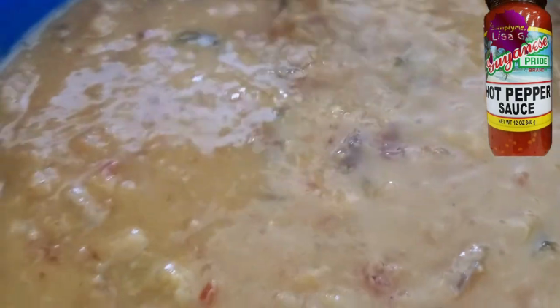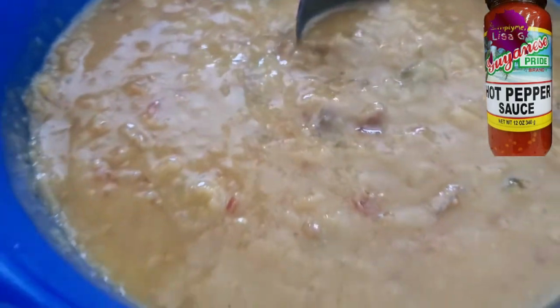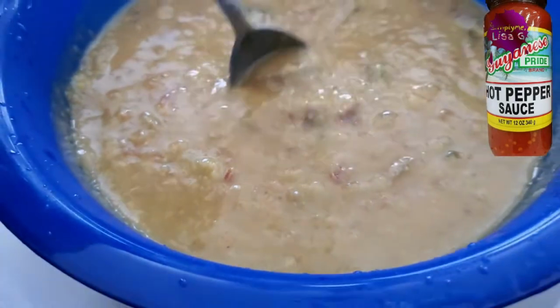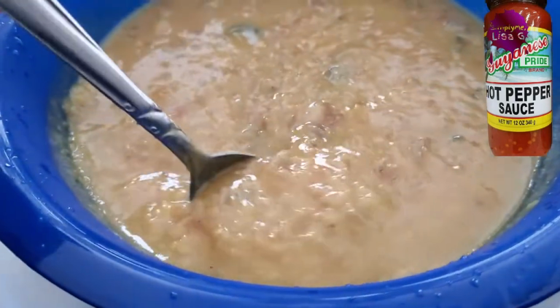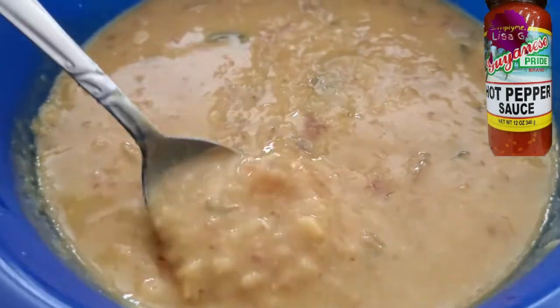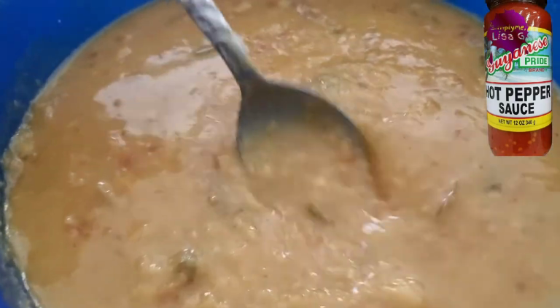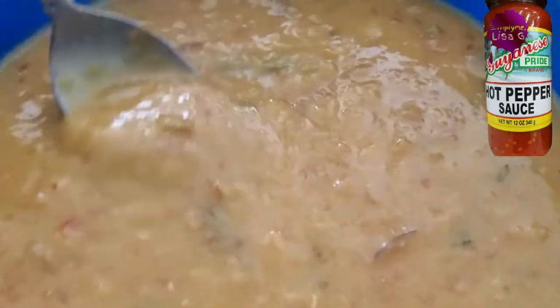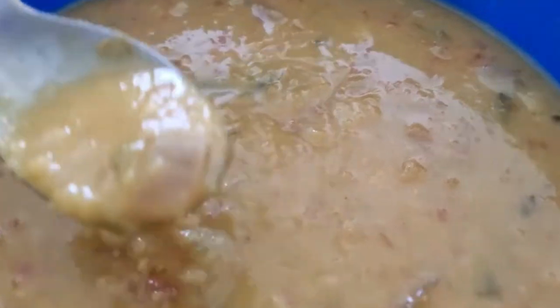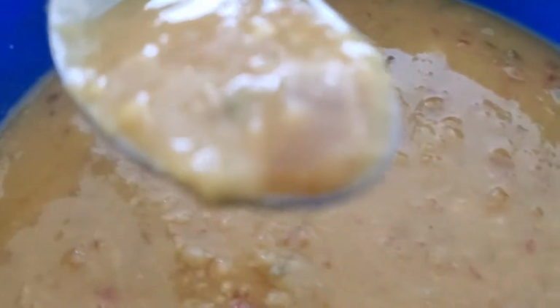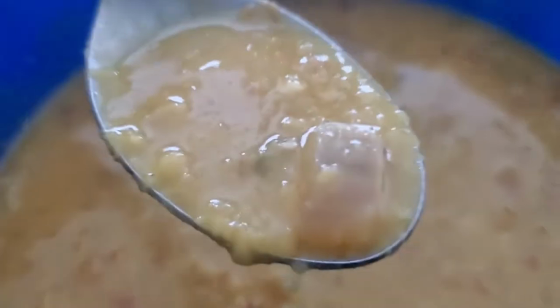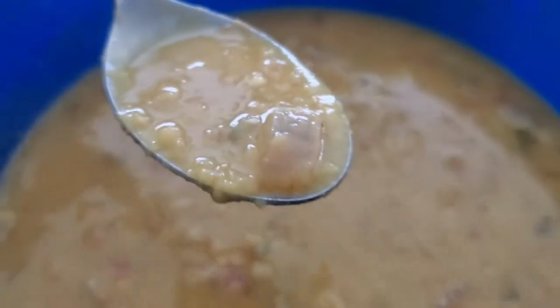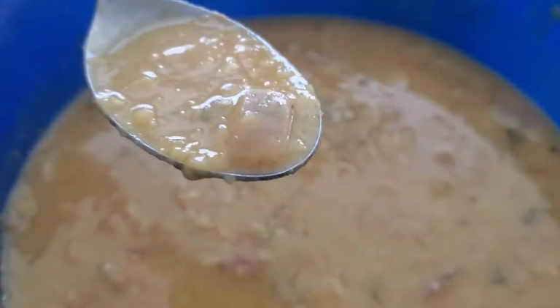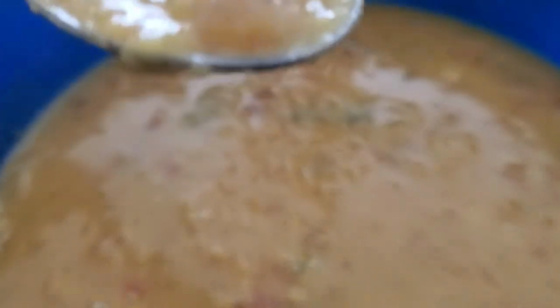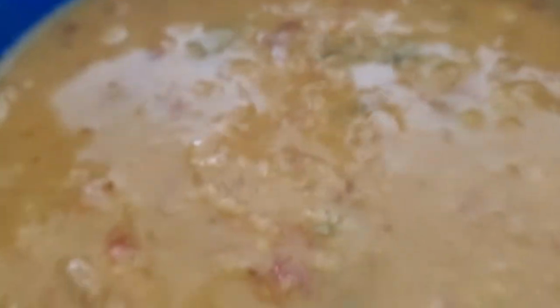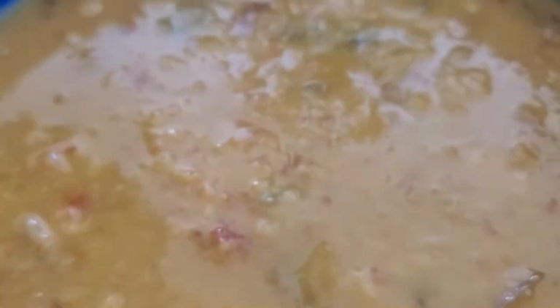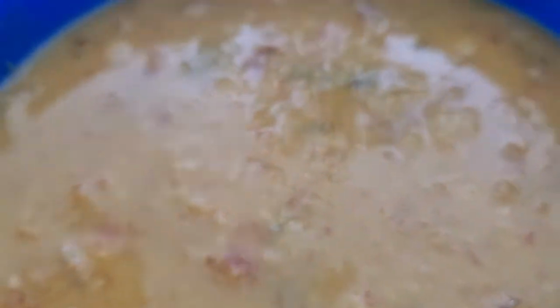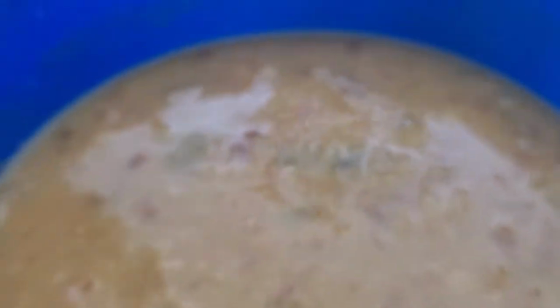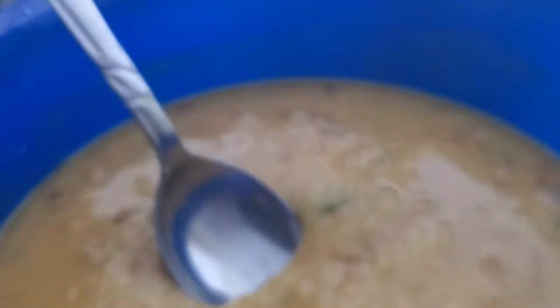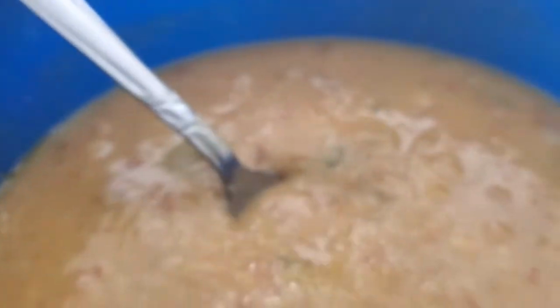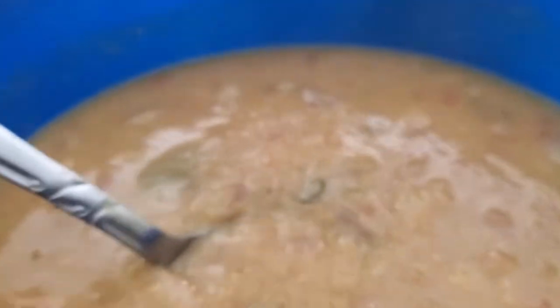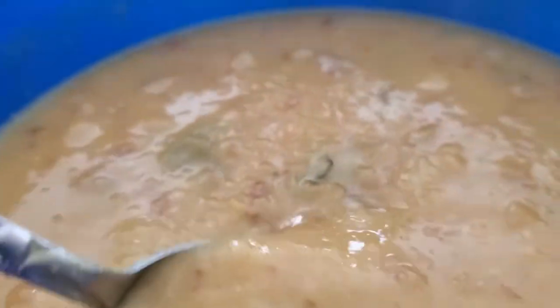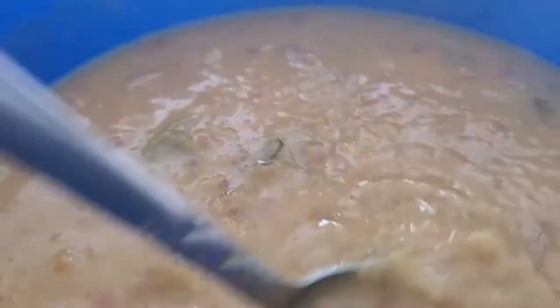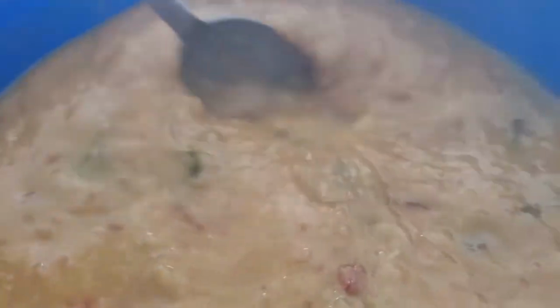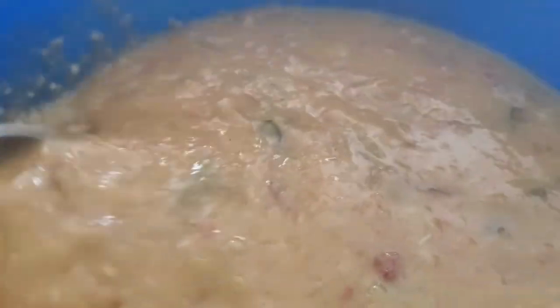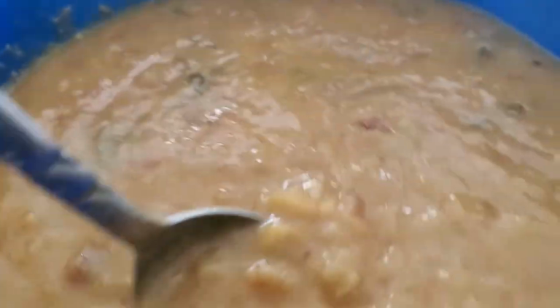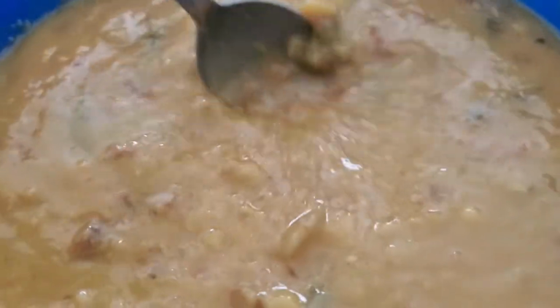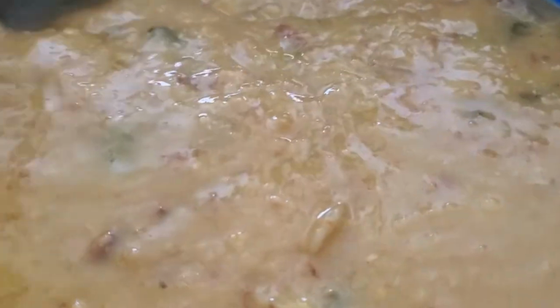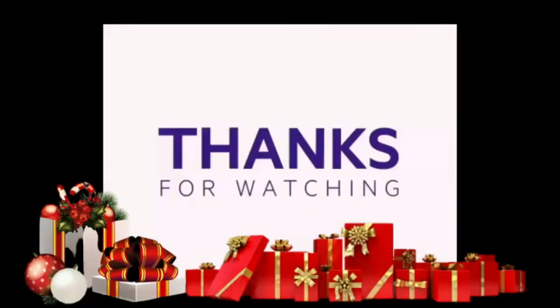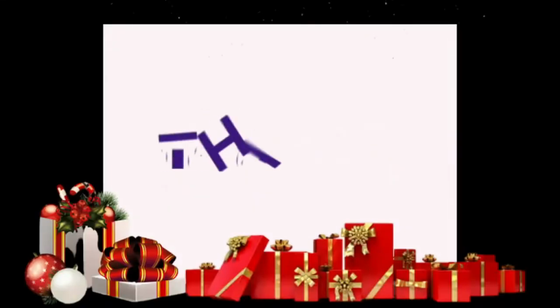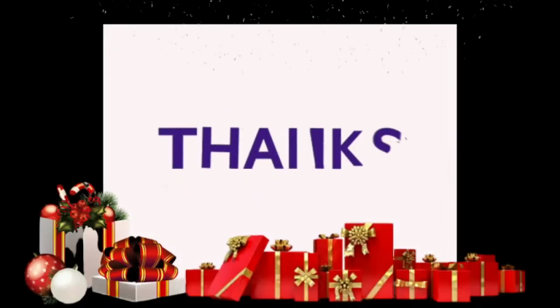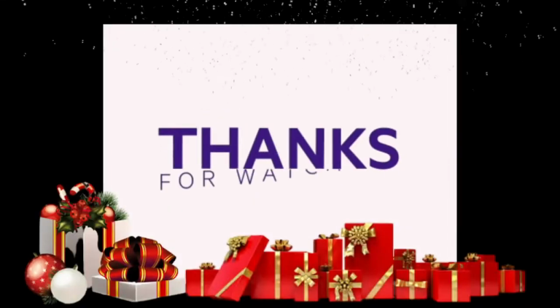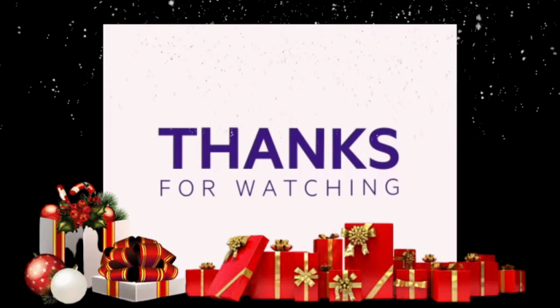Nonetheless, it is meal time and there's your bite. Mmm, and there's mine — tis the season!